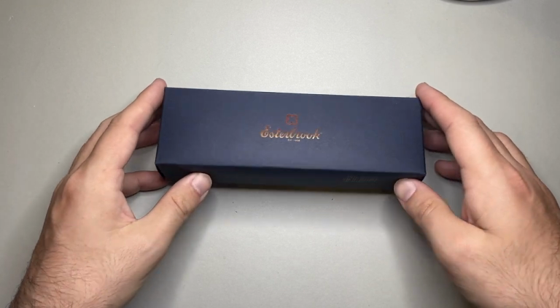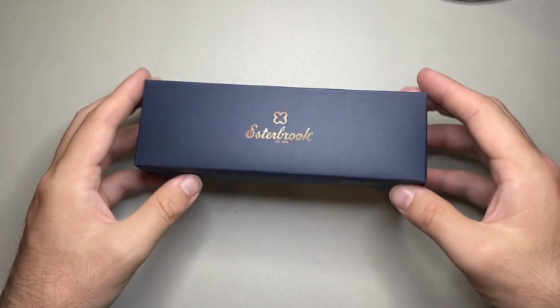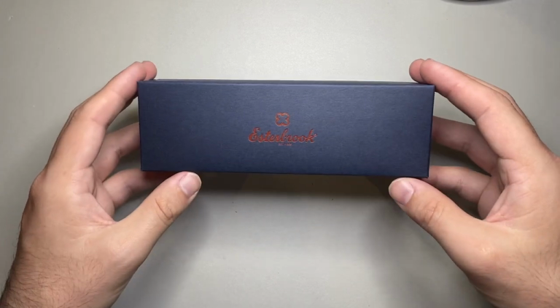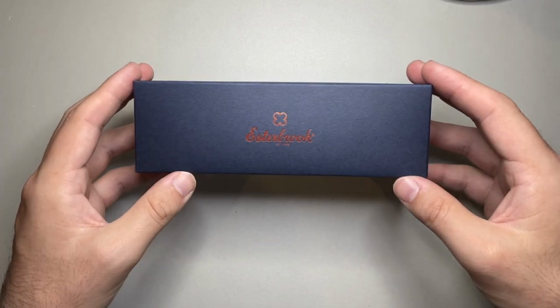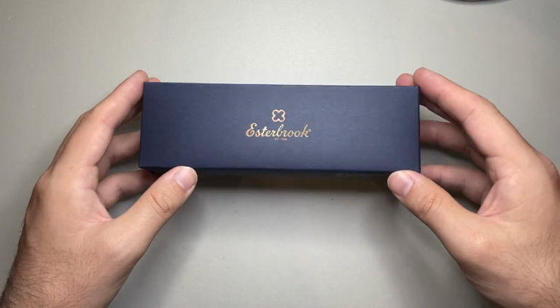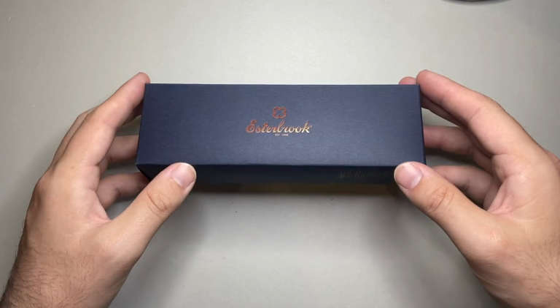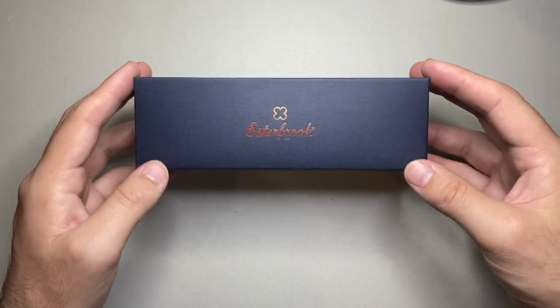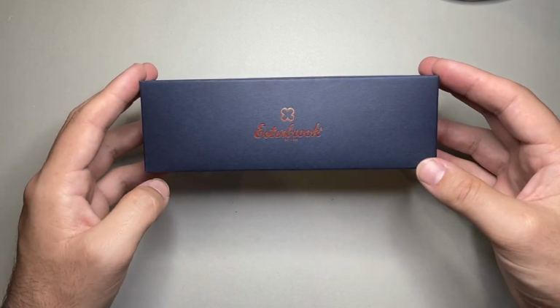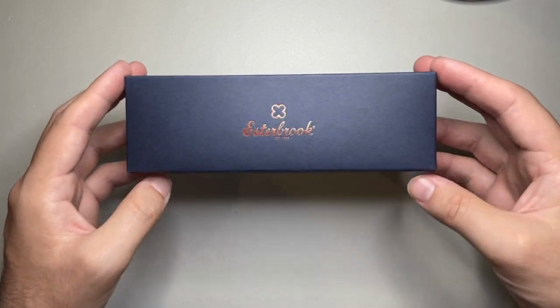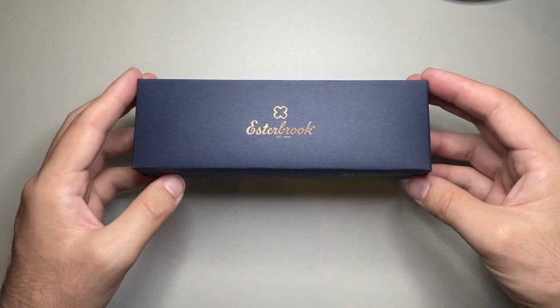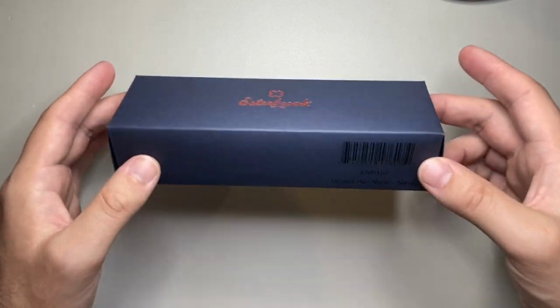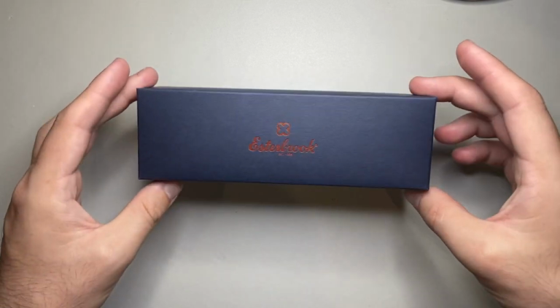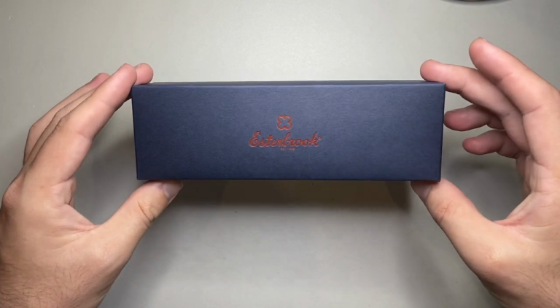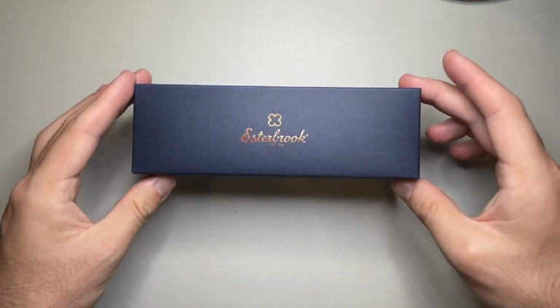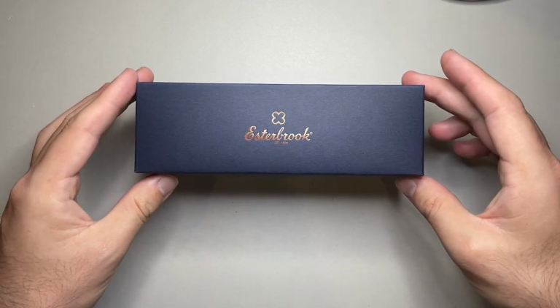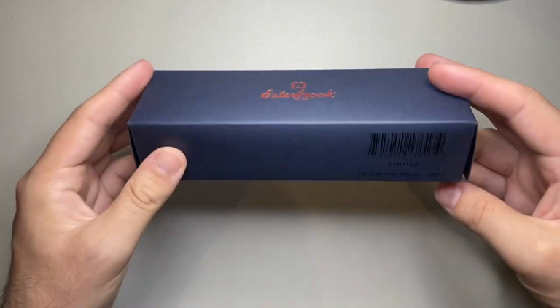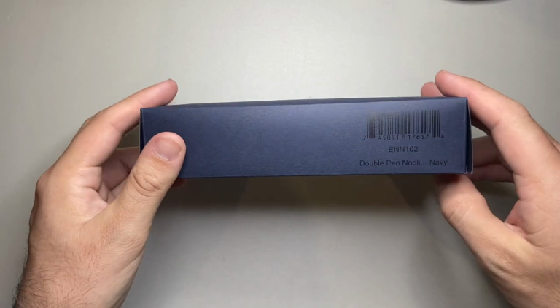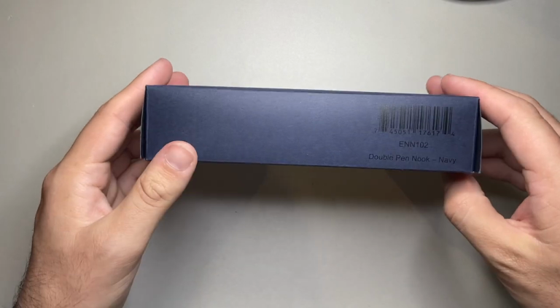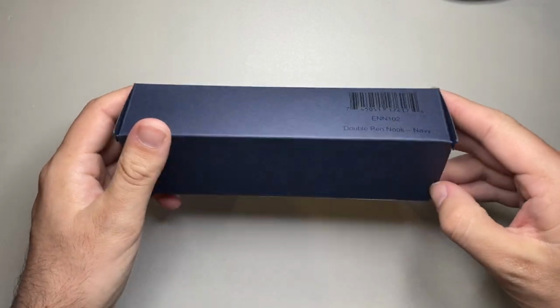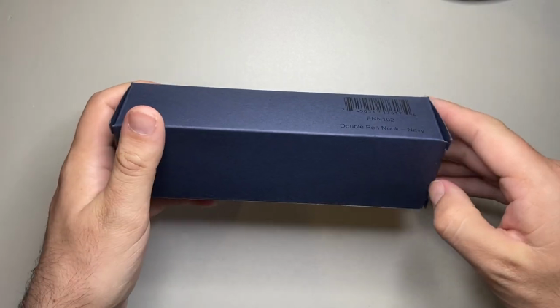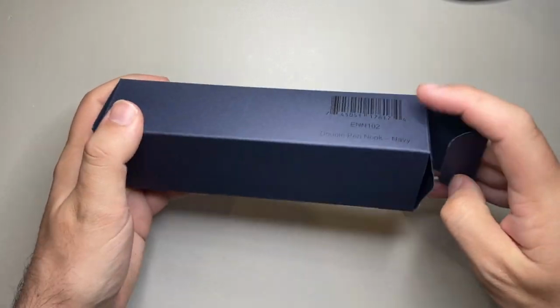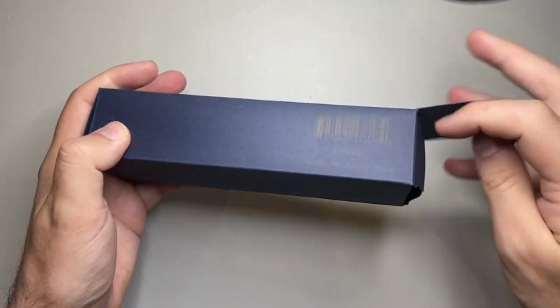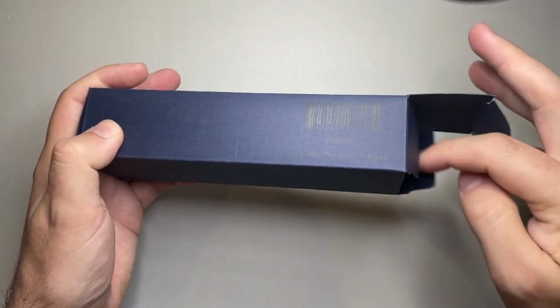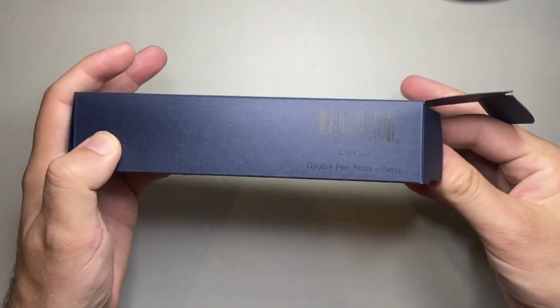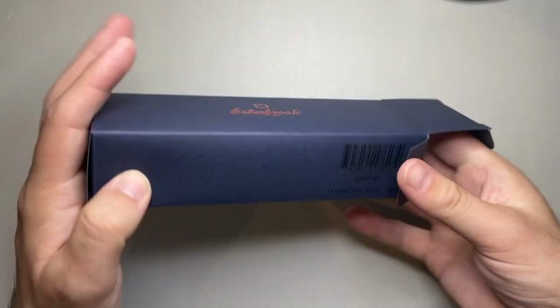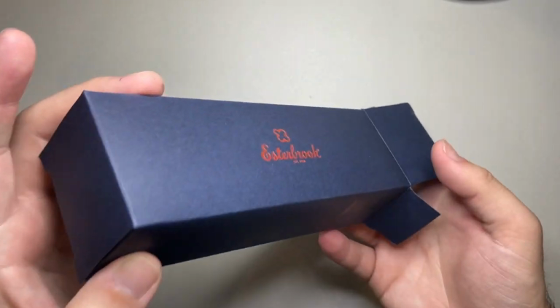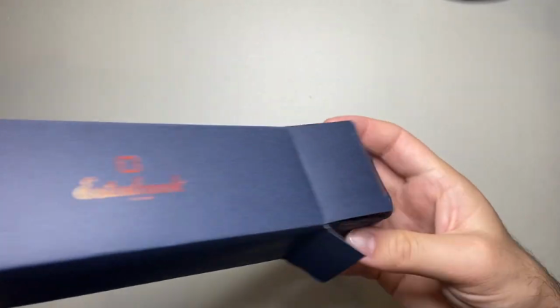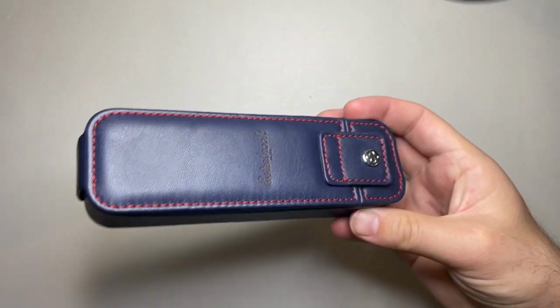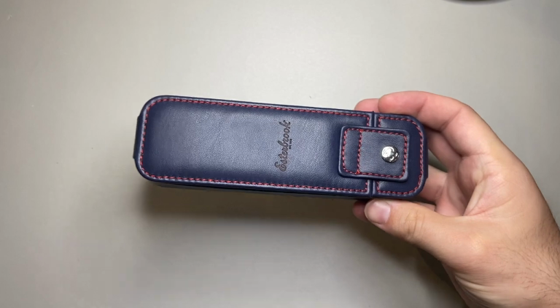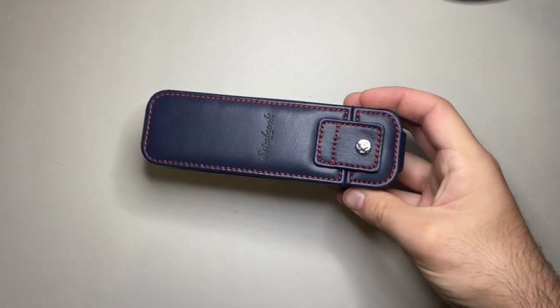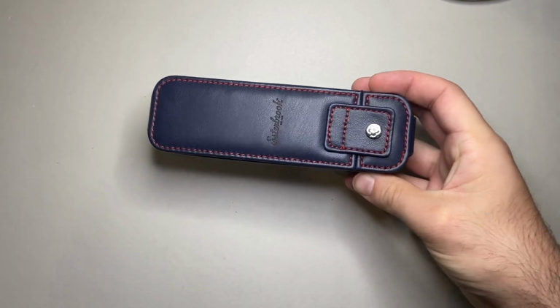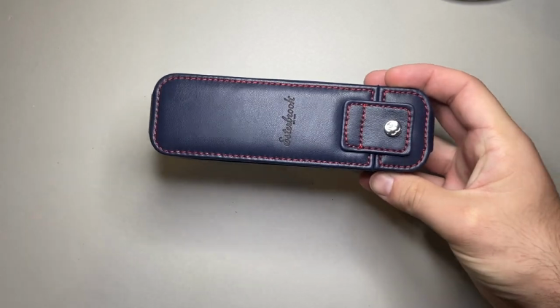But they also have a range of pen nooks and sleeves and stuff as well, and that's what we're looking at today. So let's have a look at this one. This is the plain cardboard box it comes in, and here is the pen nook itself.